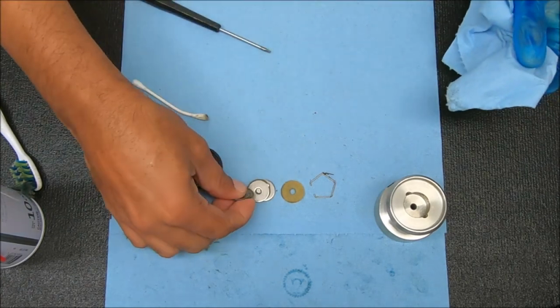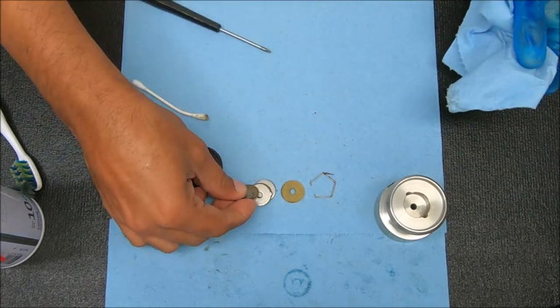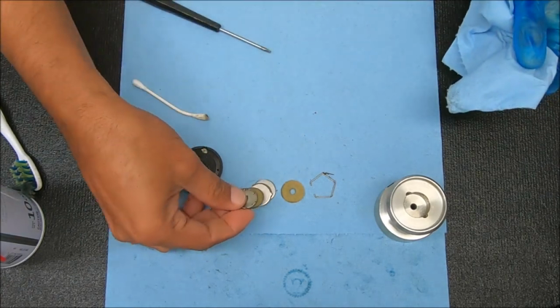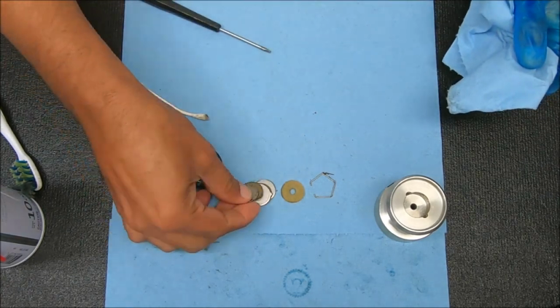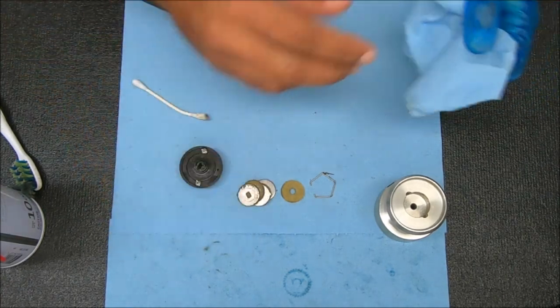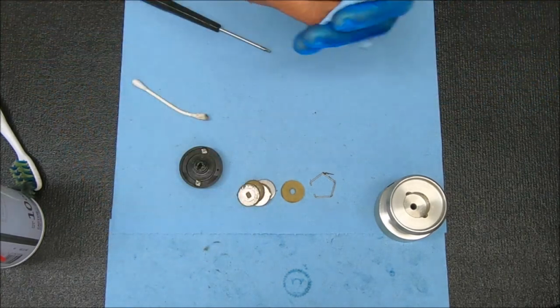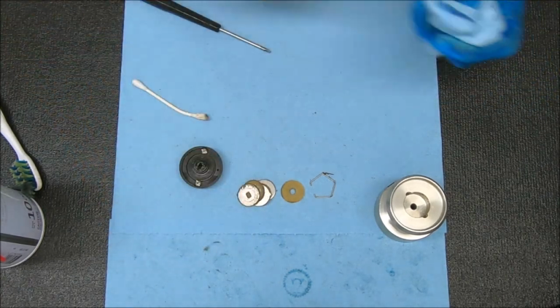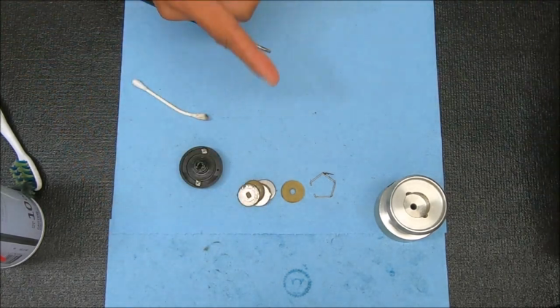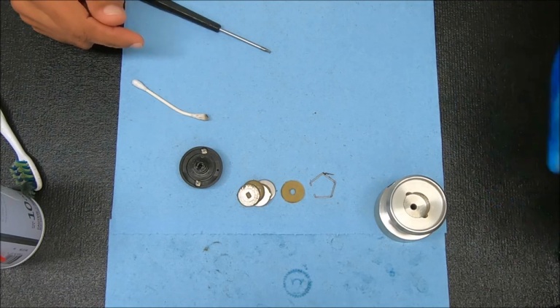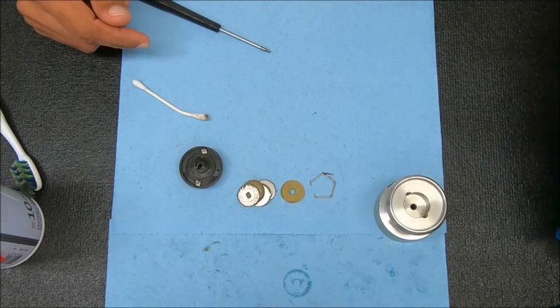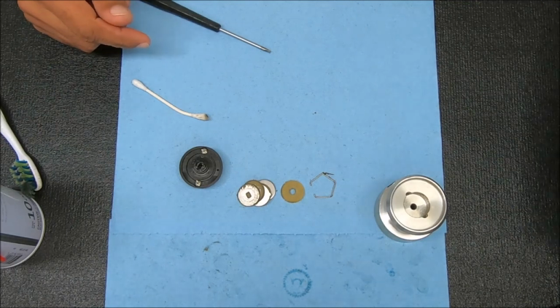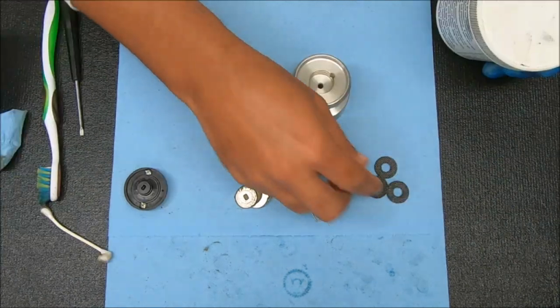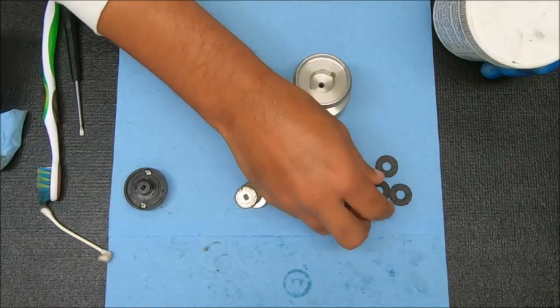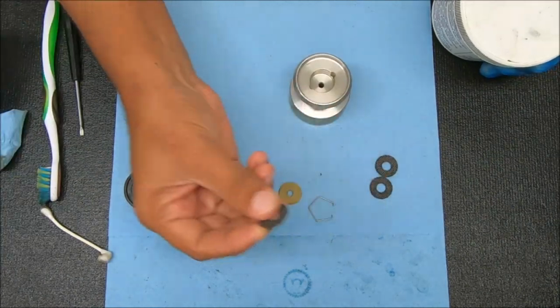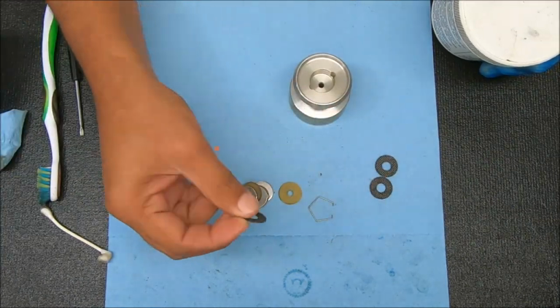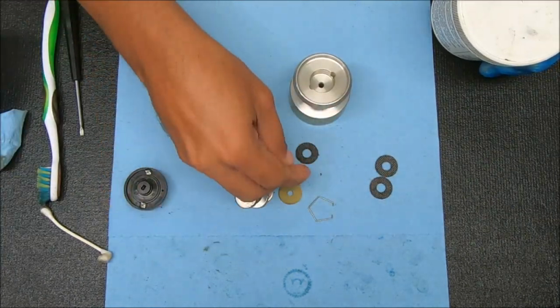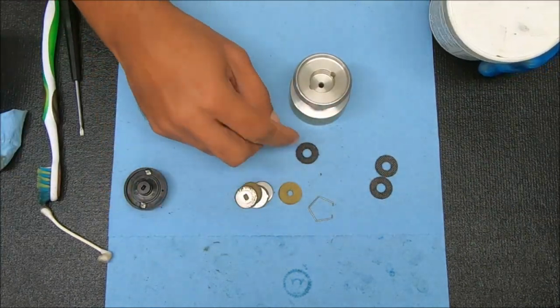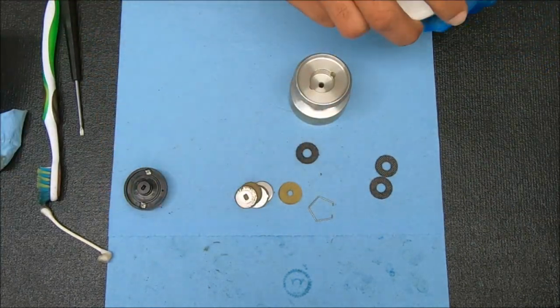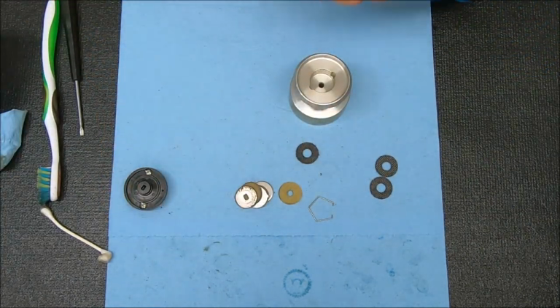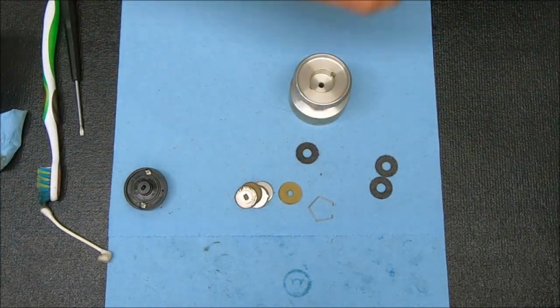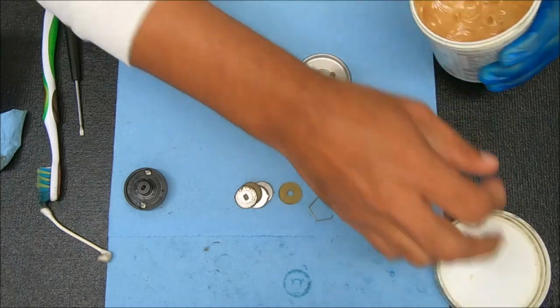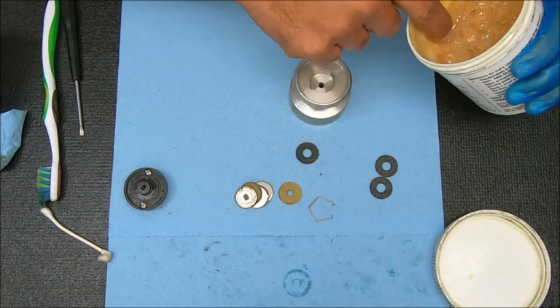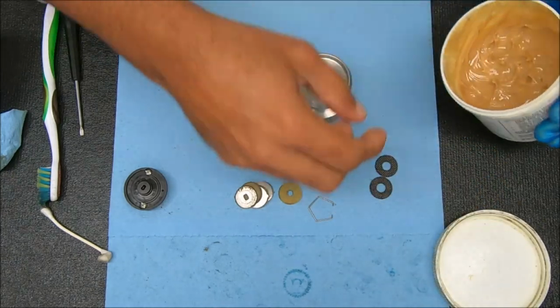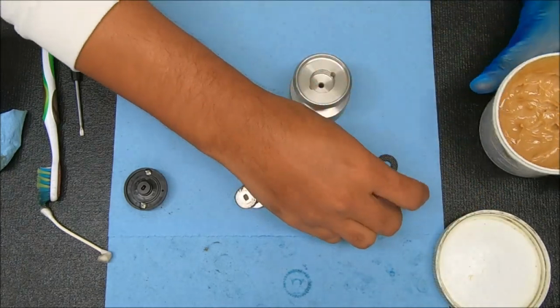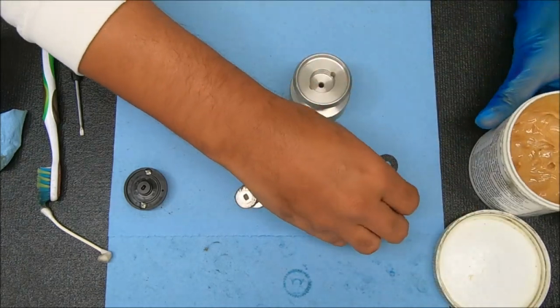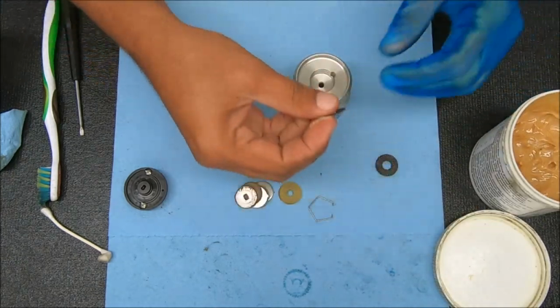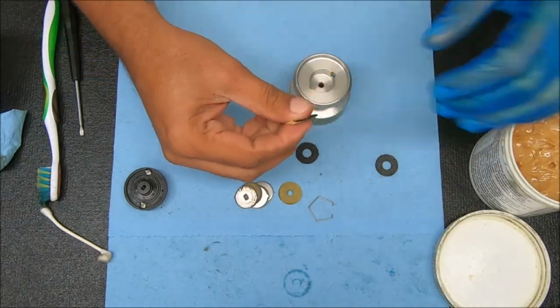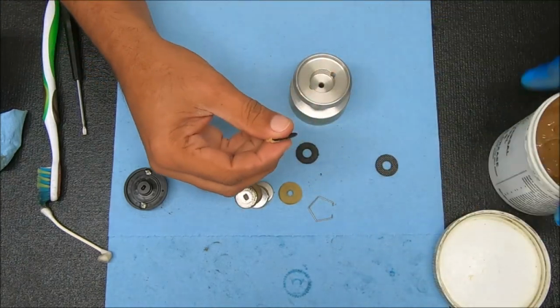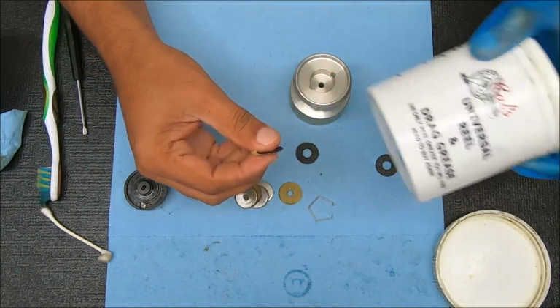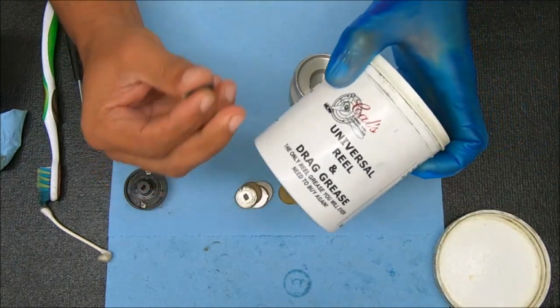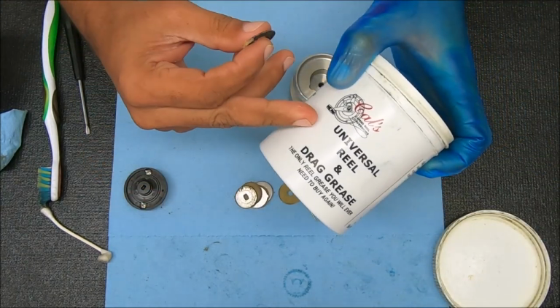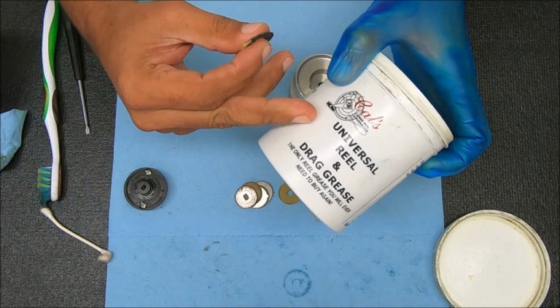These top ones look a little bit beat up, so let me grab those and come back to you guys. So I set them up with some HD100 washers for the pen battle, and now we're just going to grease these with some Kals drag grease.